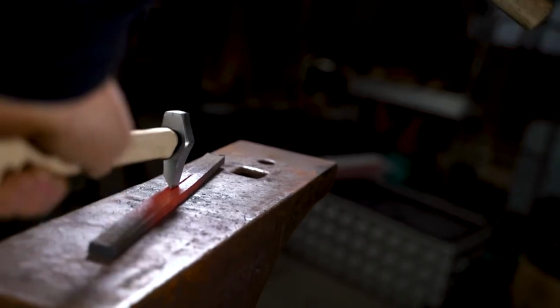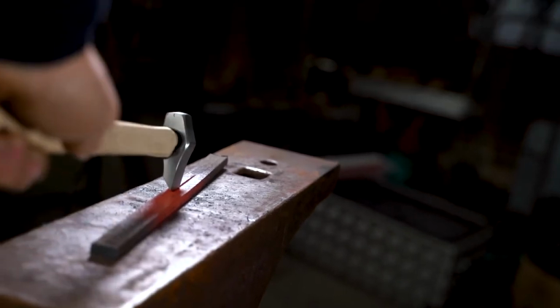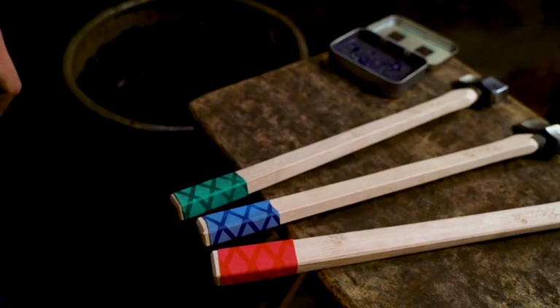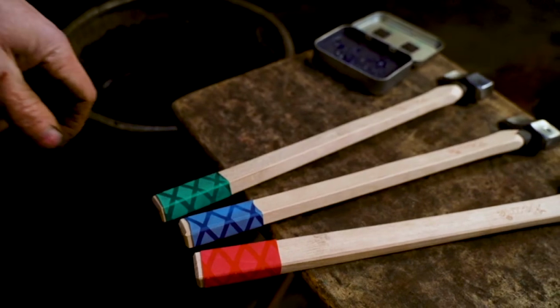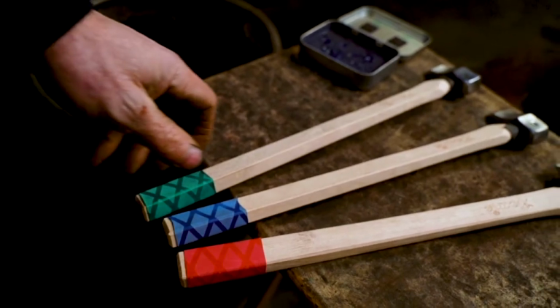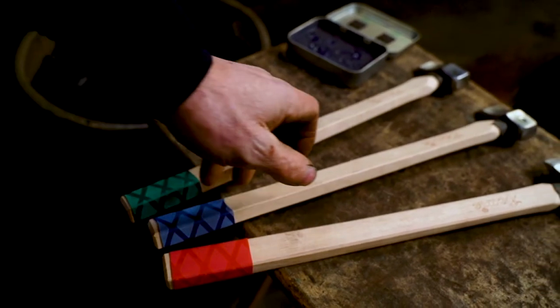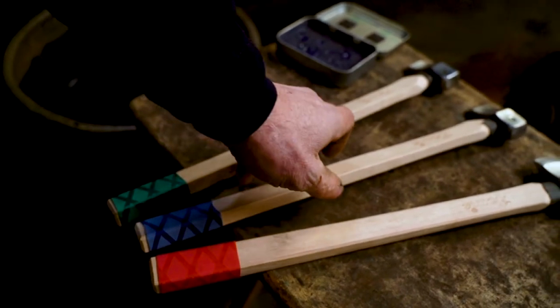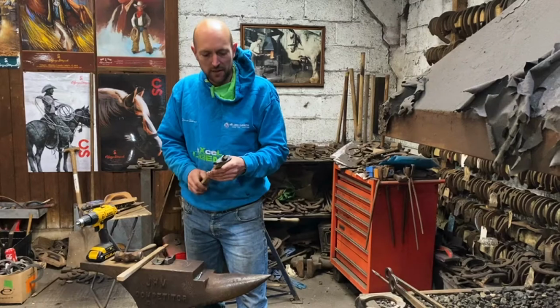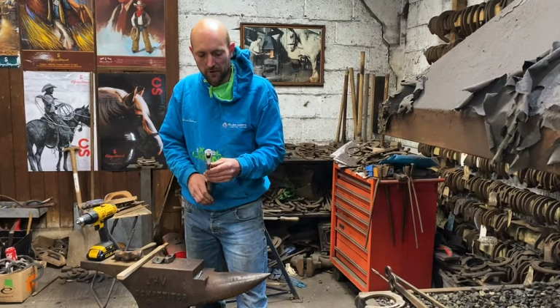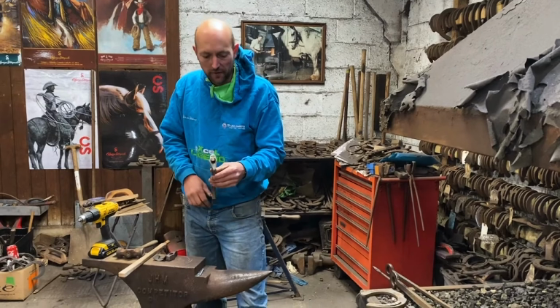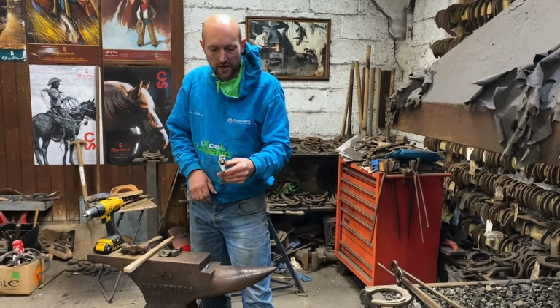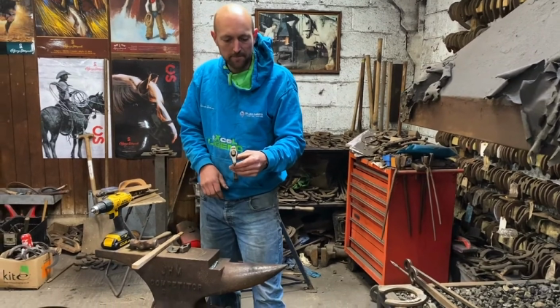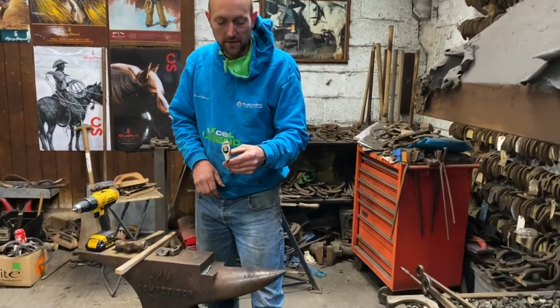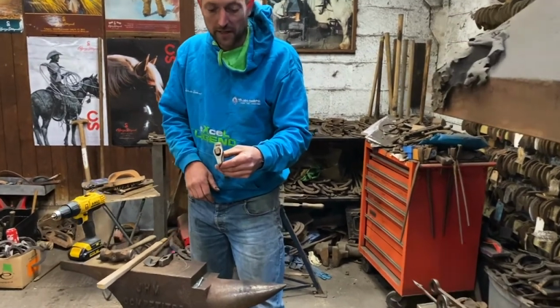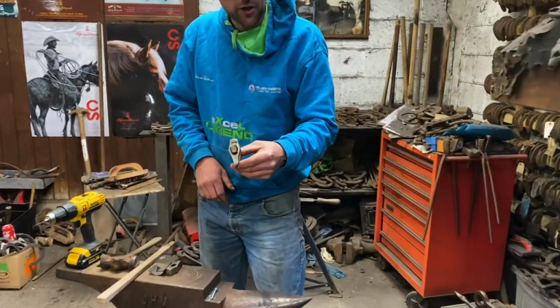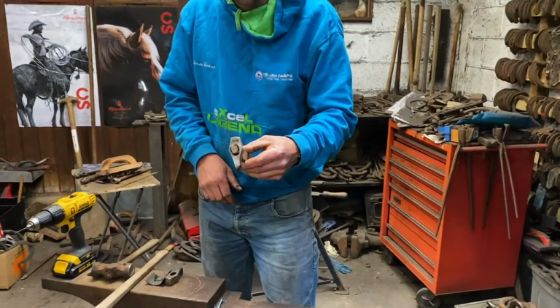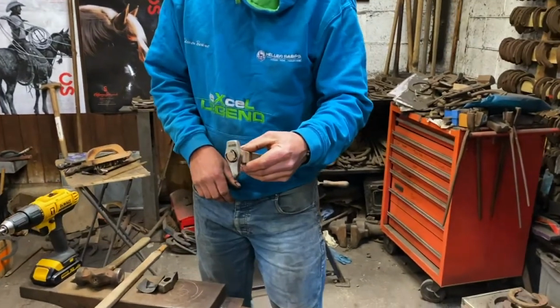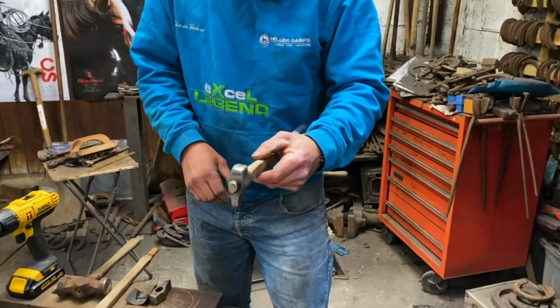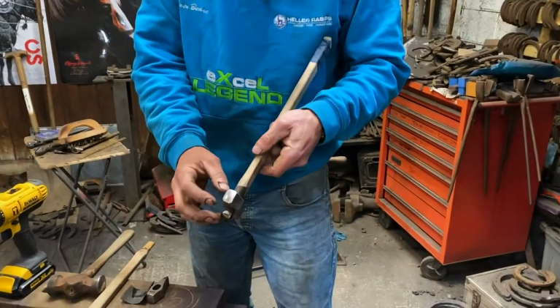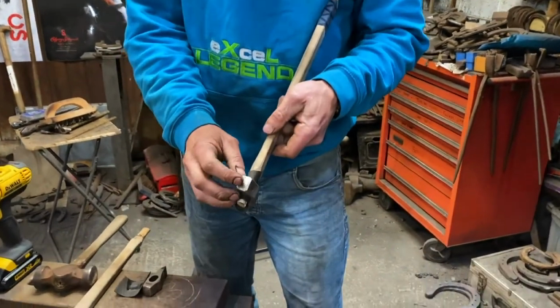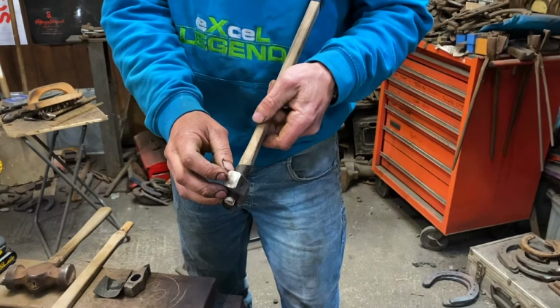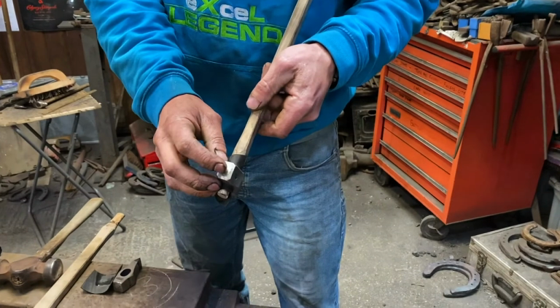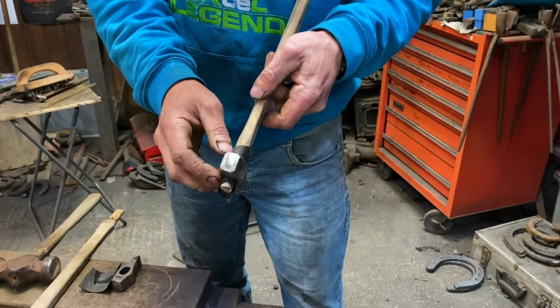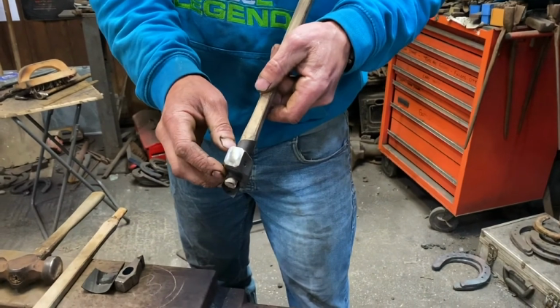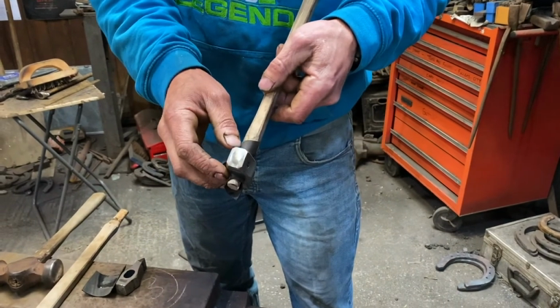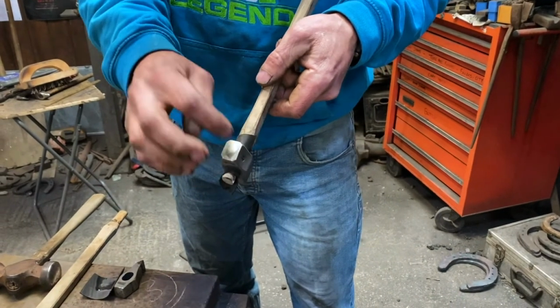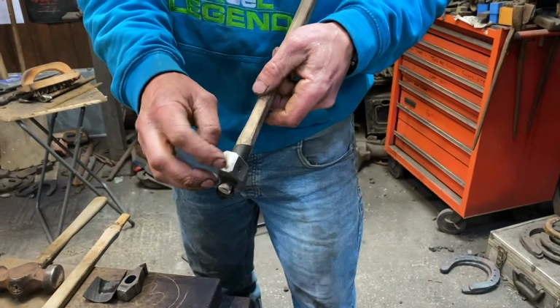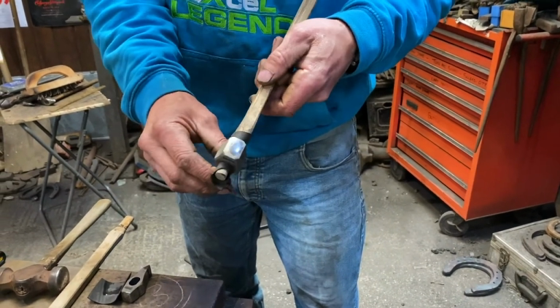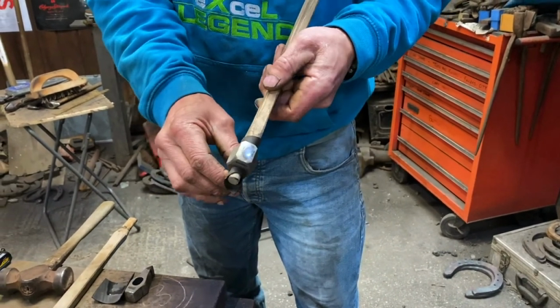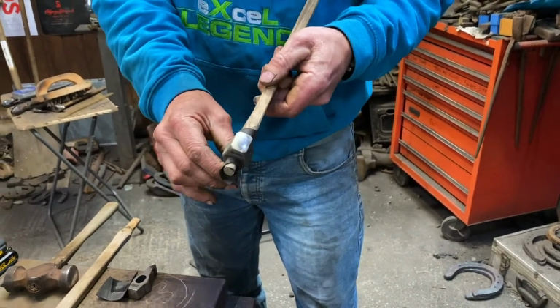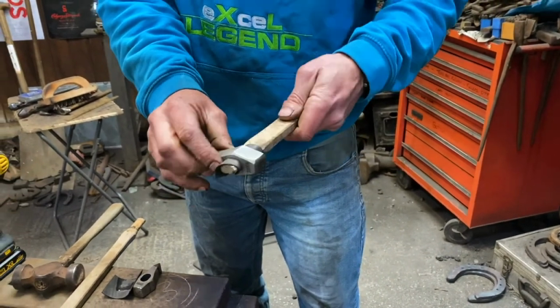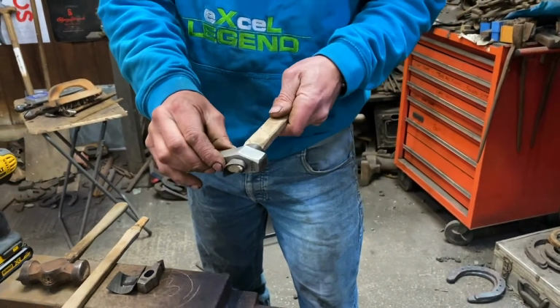A lot of people have asked me about how you keep a fuller tight. My newer fuller has had a lot of use — you can see by the strike marks on the top that I've been hitting it fairly accurately. Because I've hit it in the middle, it's not actually come loose; it's very tight.